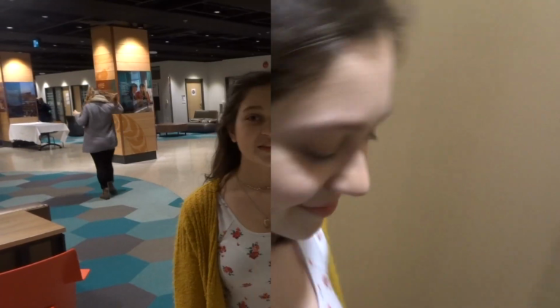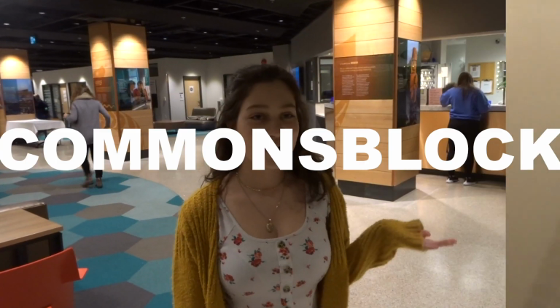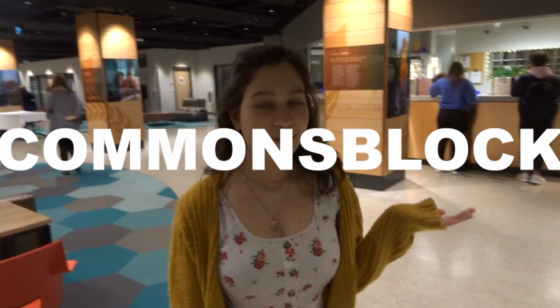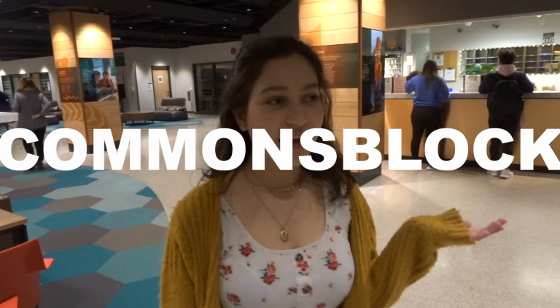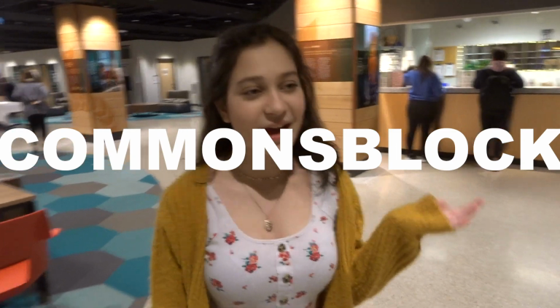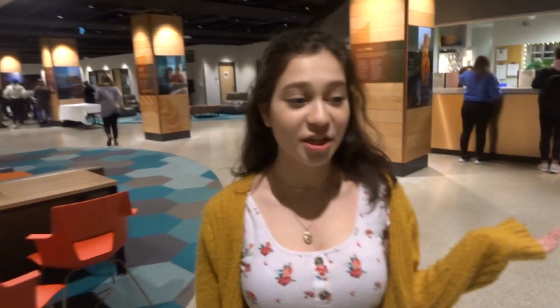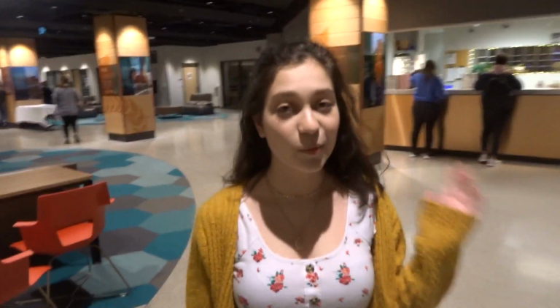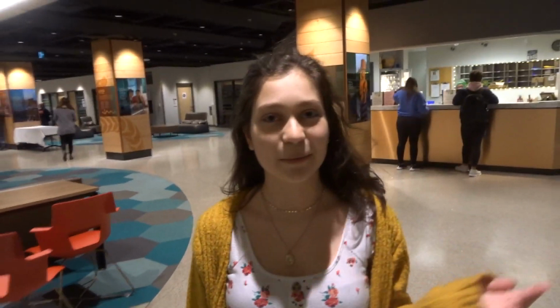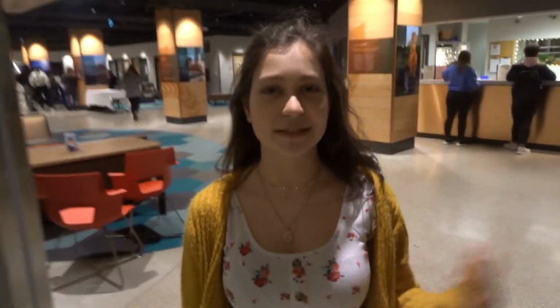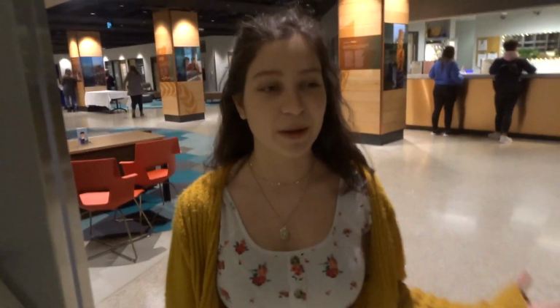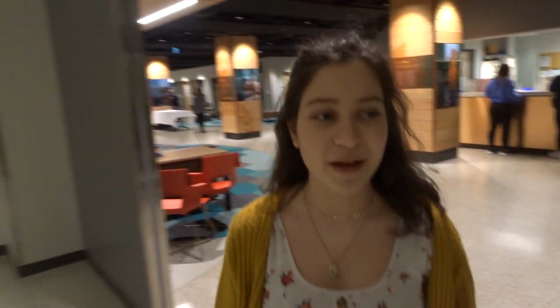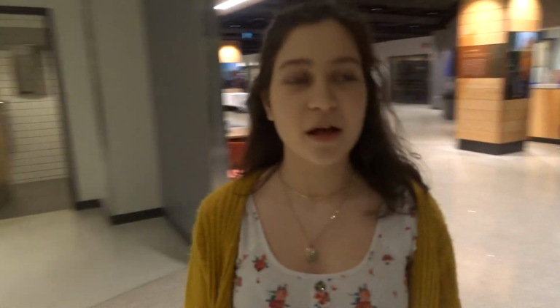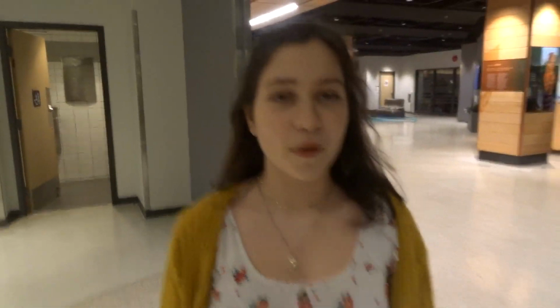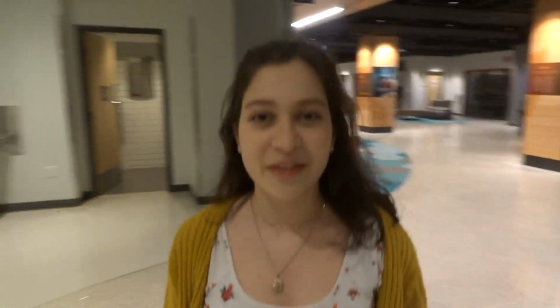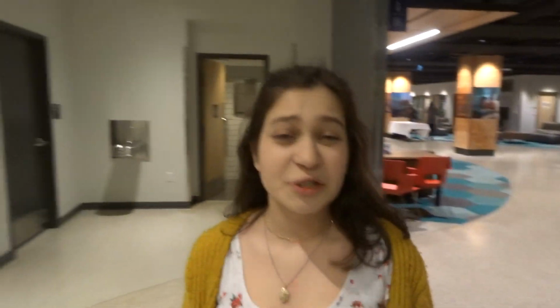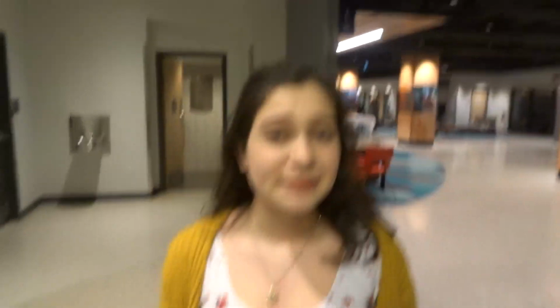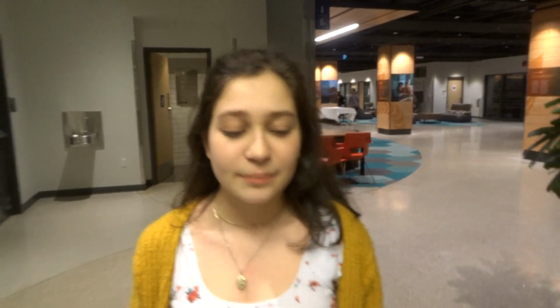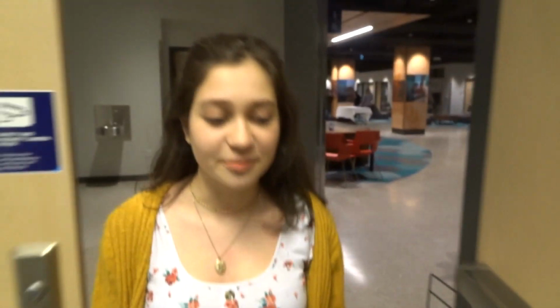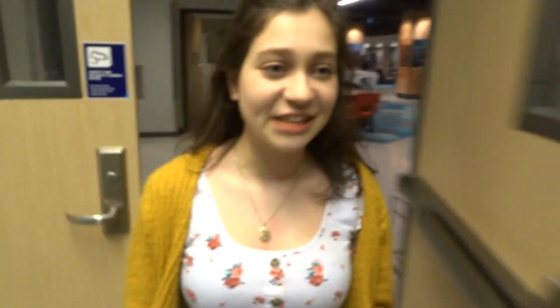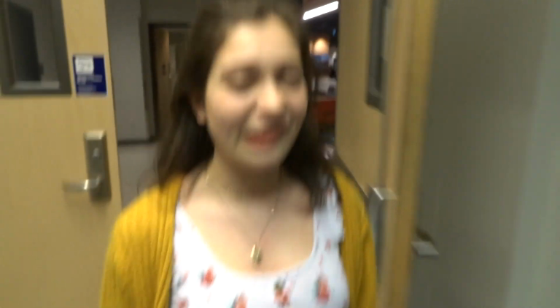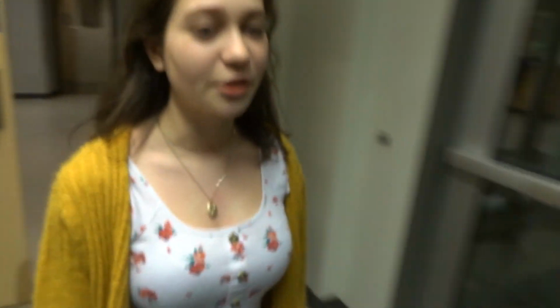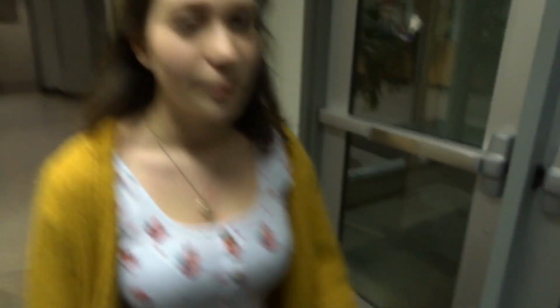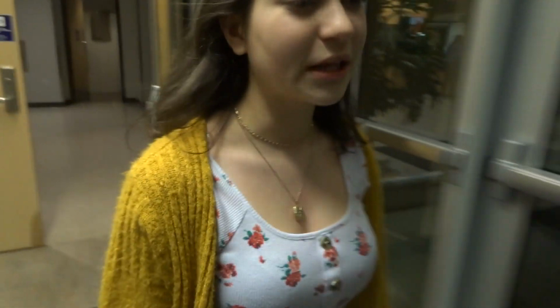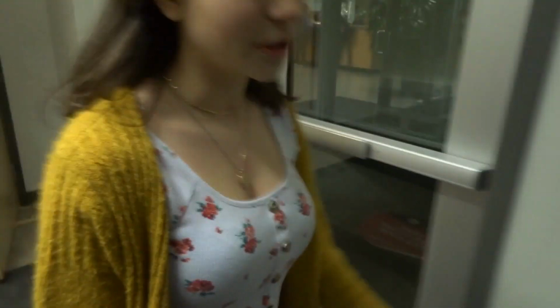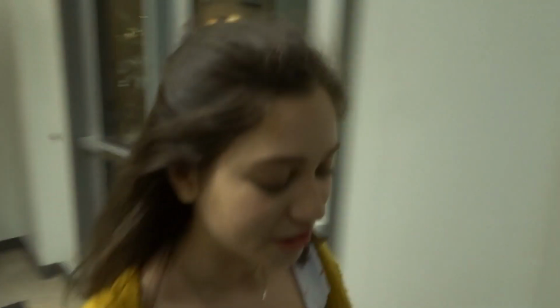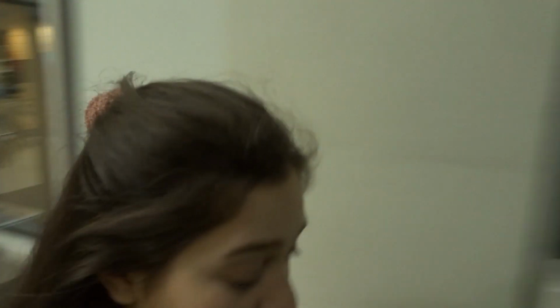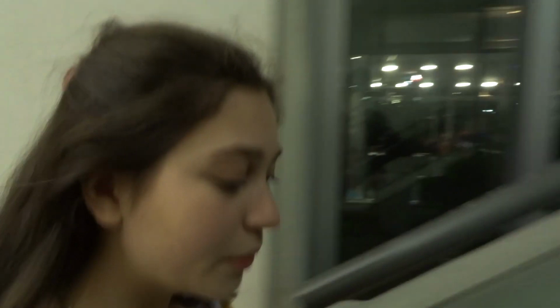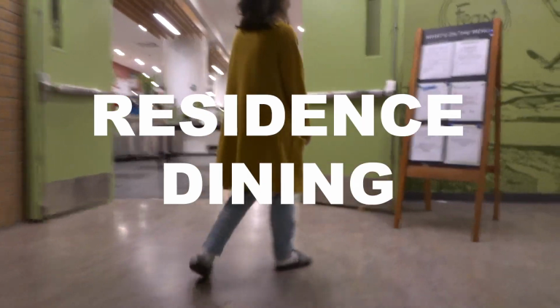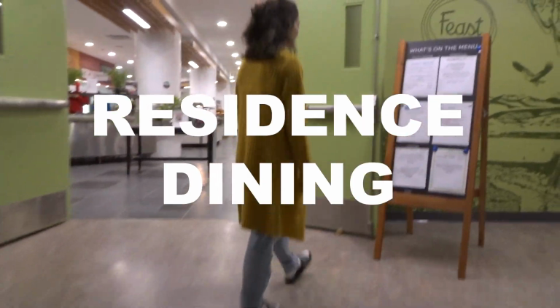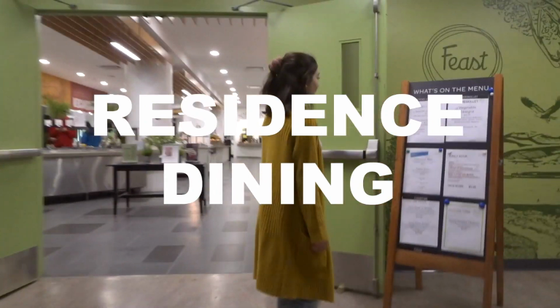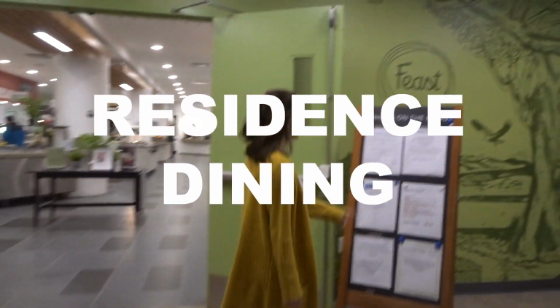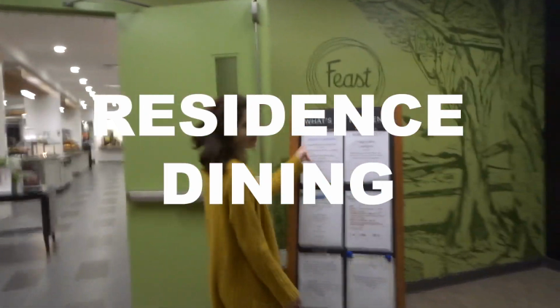This is the commons block. They have a gym, pool tables. This is where you pick up your mail, where they have tutoring sometimes — it's a good place to study. And also, more importantly, it's a good place to get your food and eat. So that's where they're going to go right now.